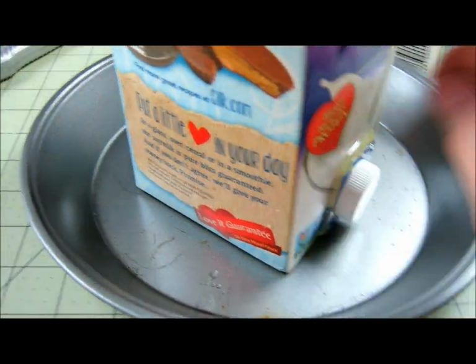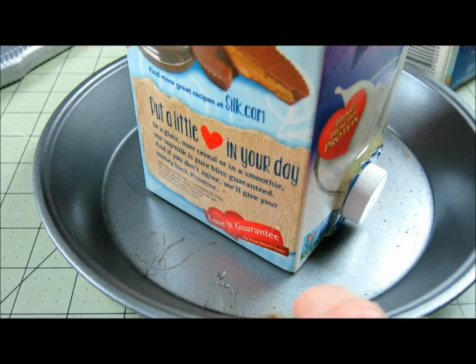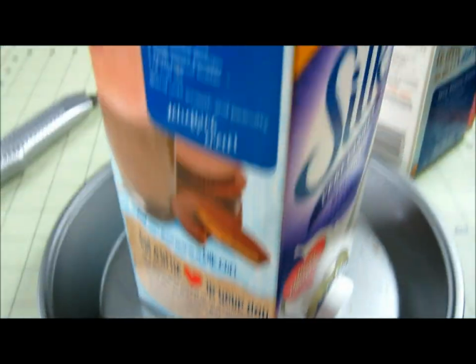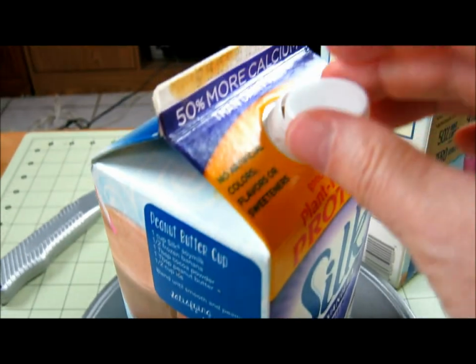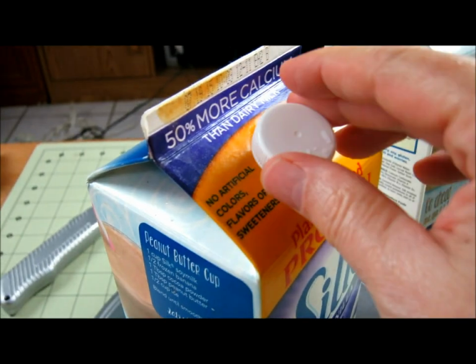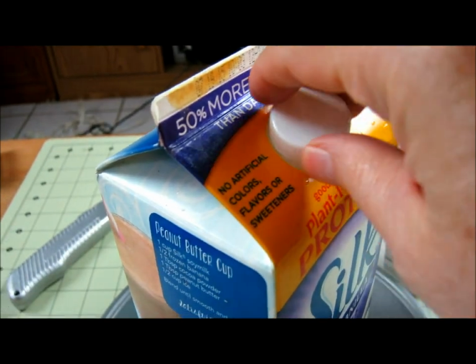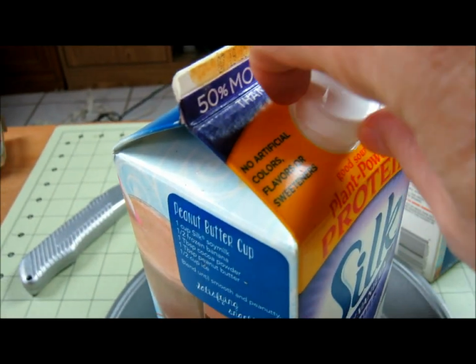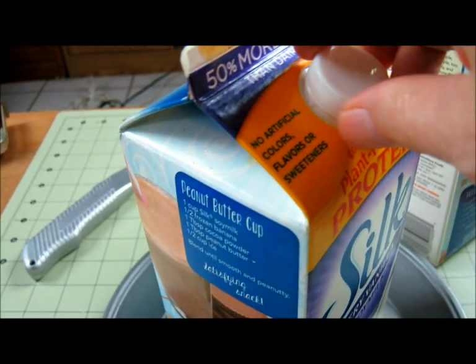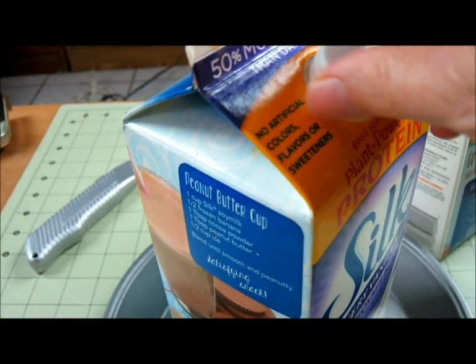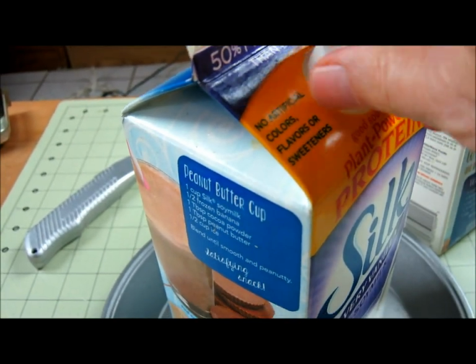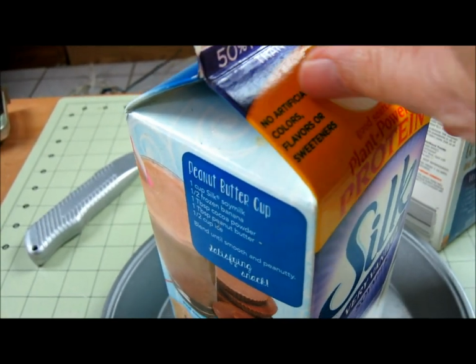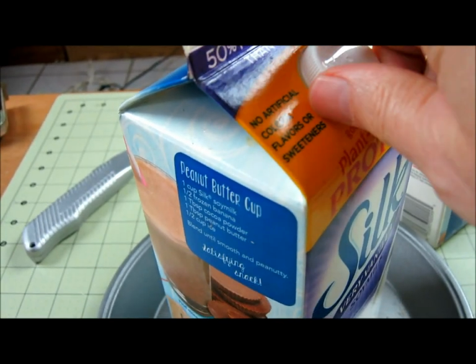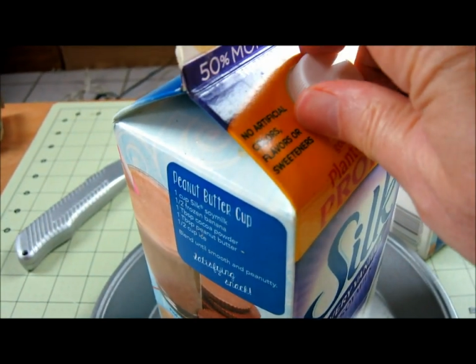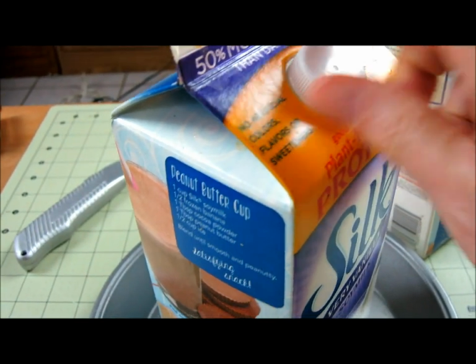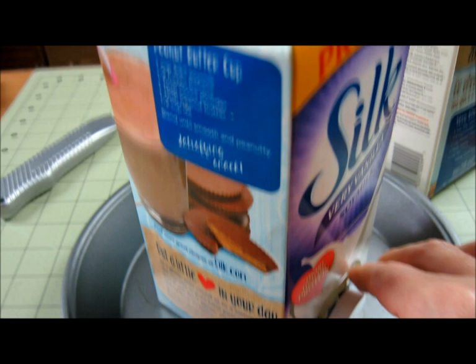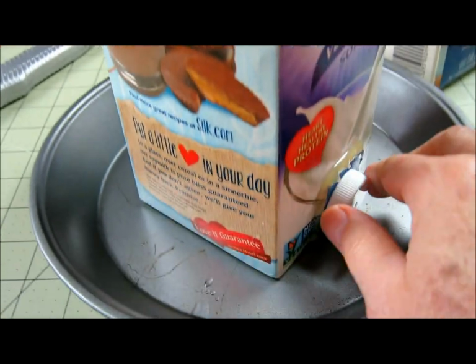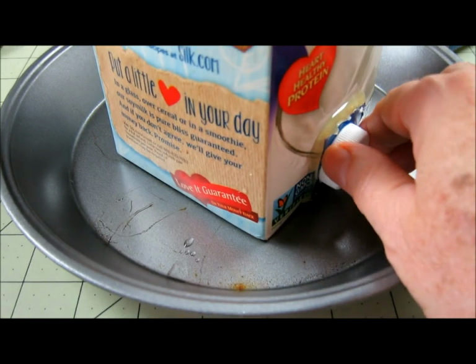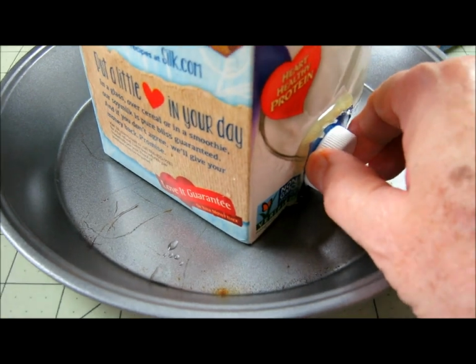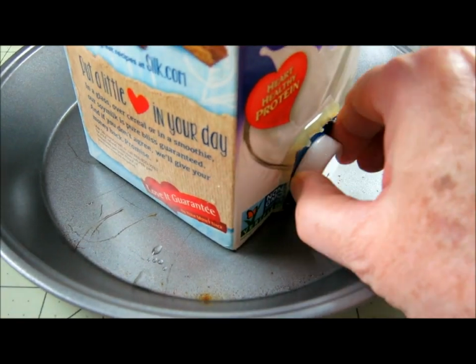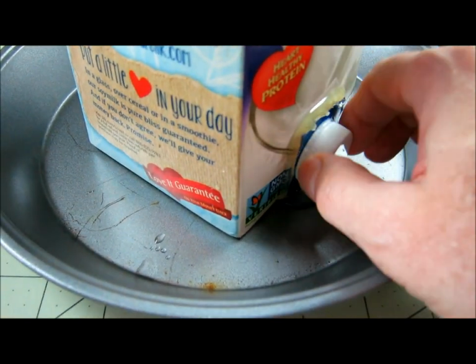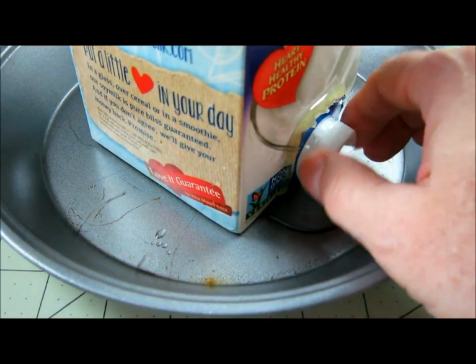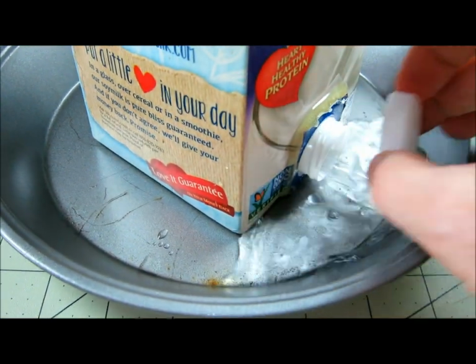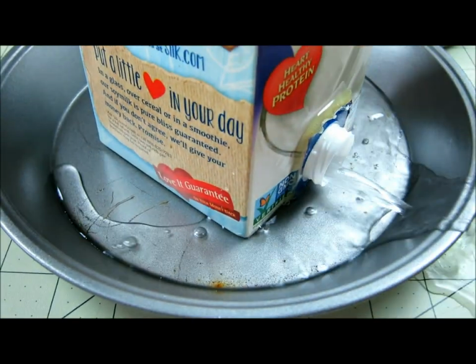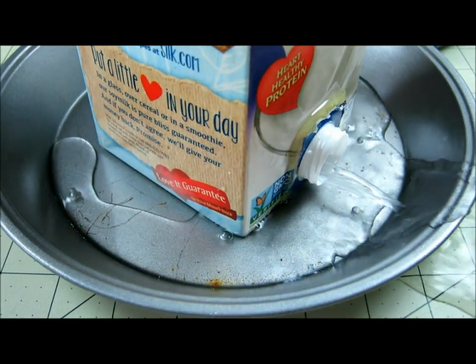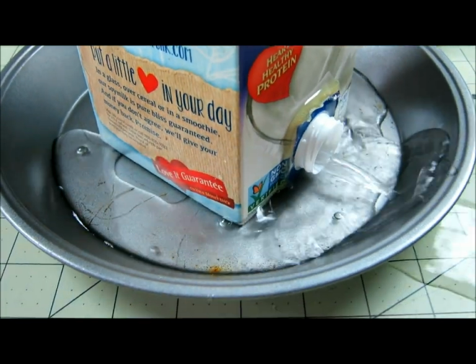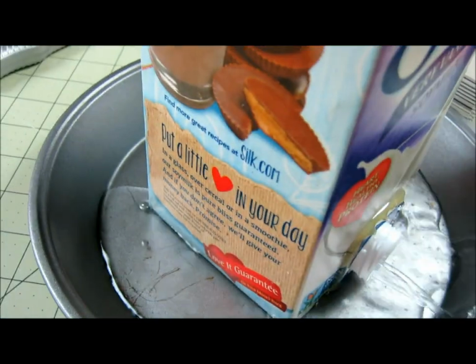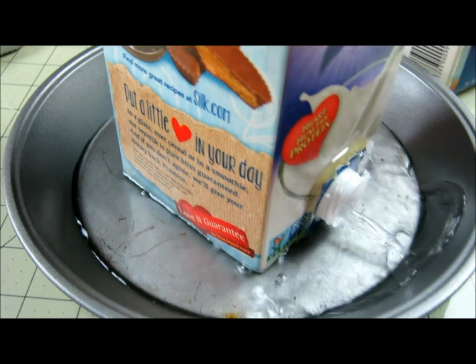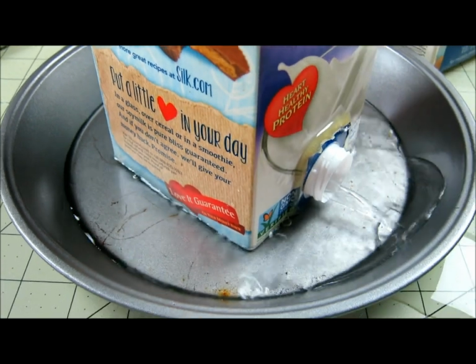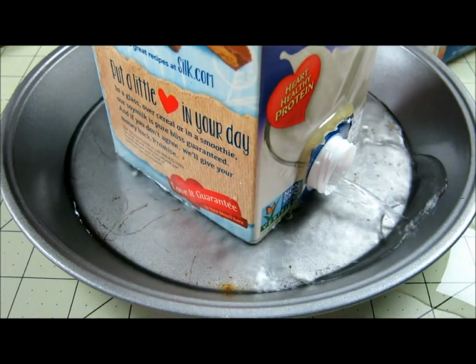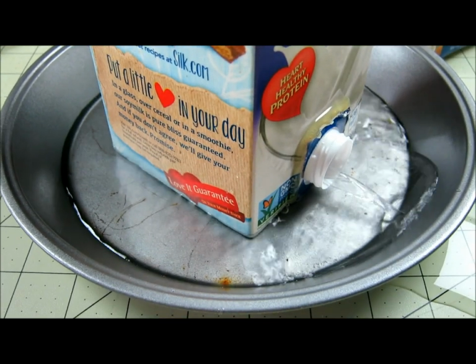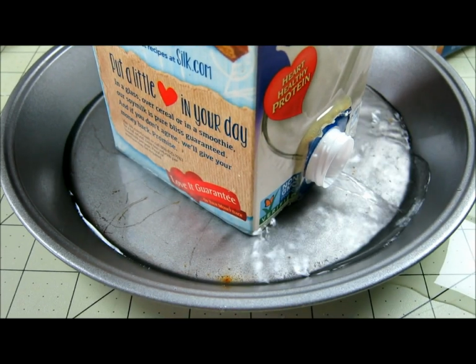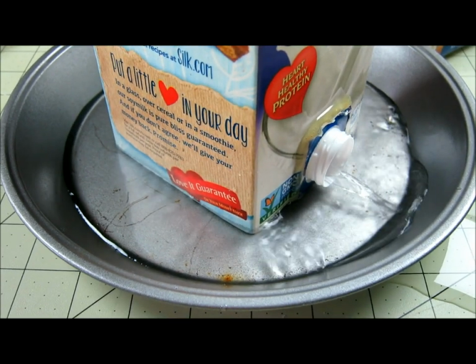This is something you could lay flat — unlike bottles that you have to hang, you can lay this flat in the pan on your porch or someplace close to your house where you can watch the birds or the animals. Or you could use it for your pets, your dogs, your cats.